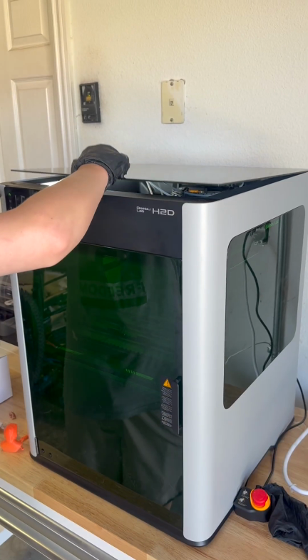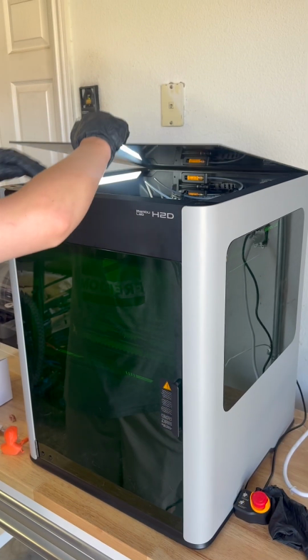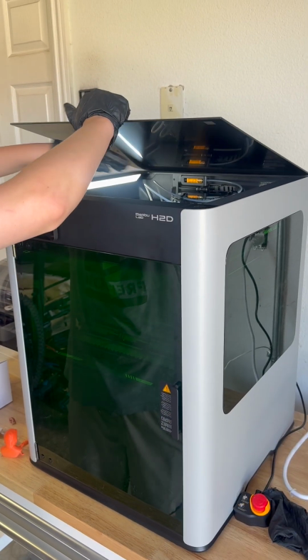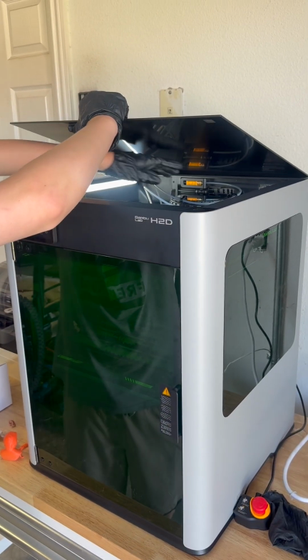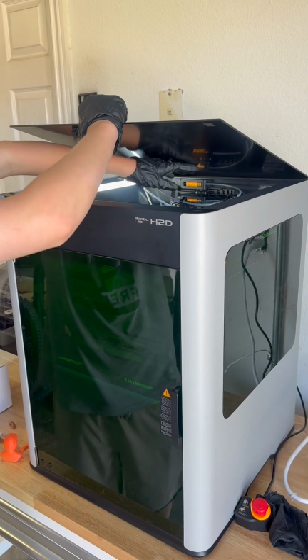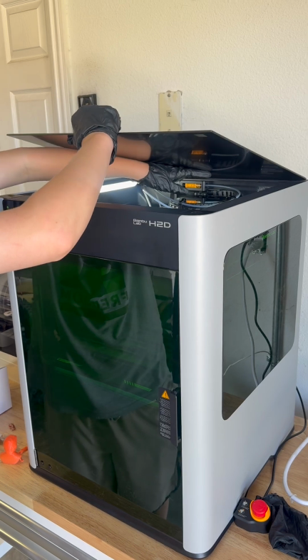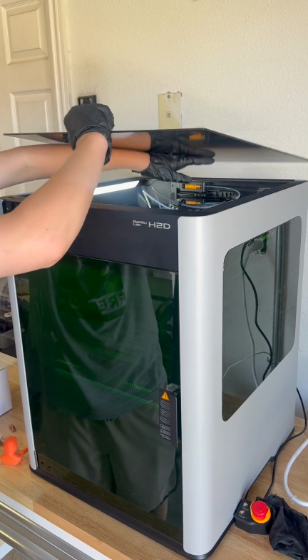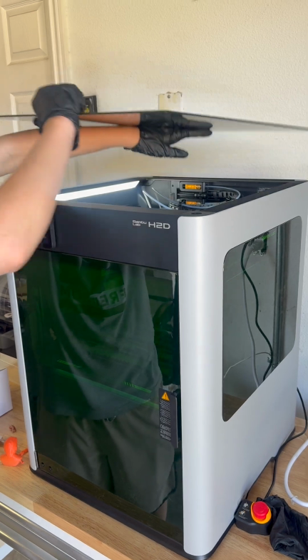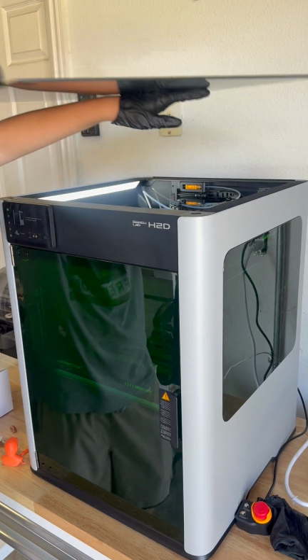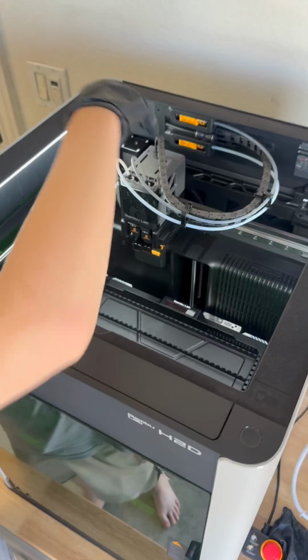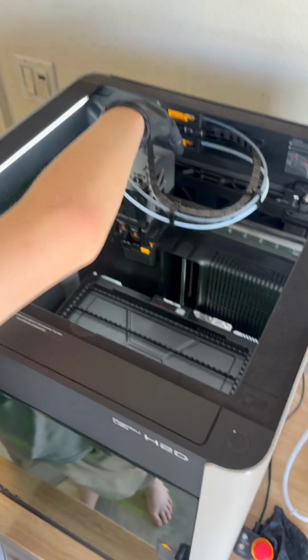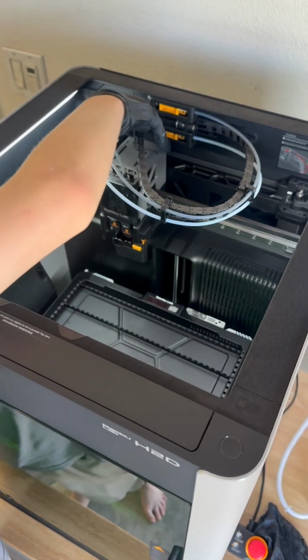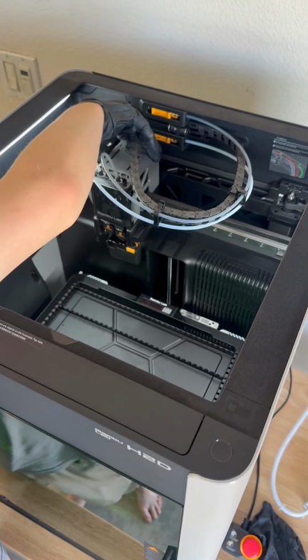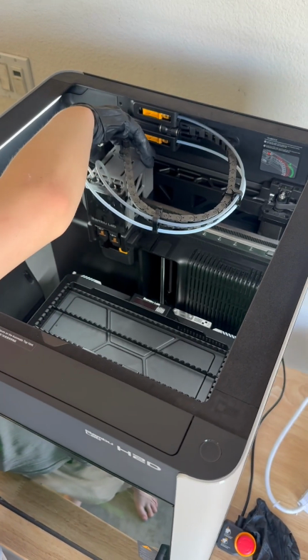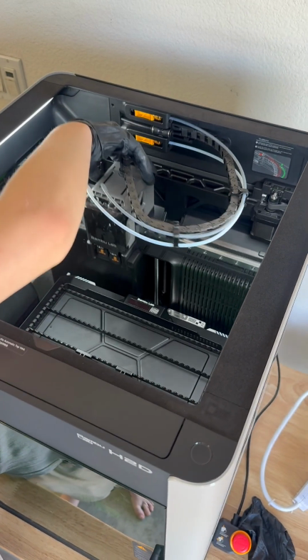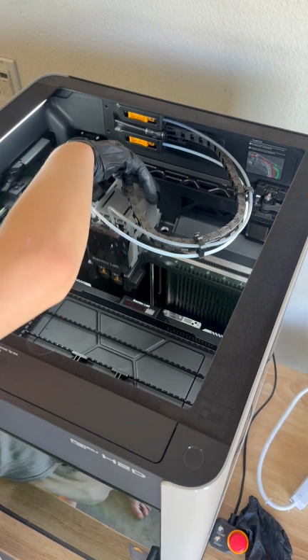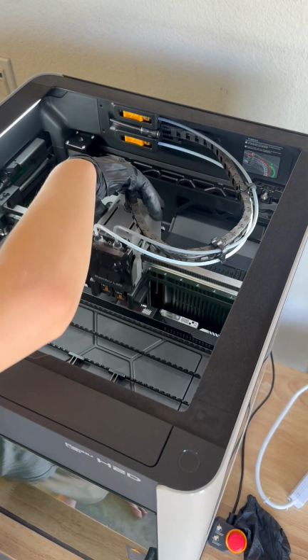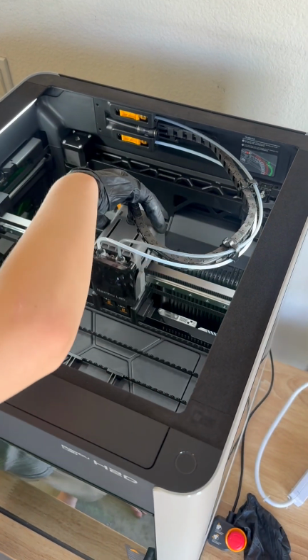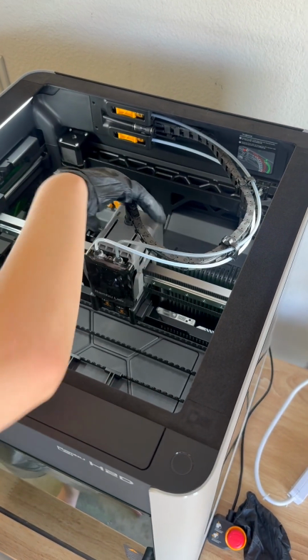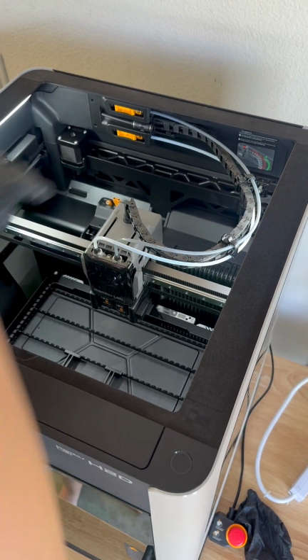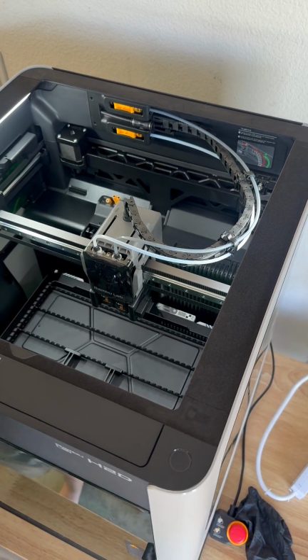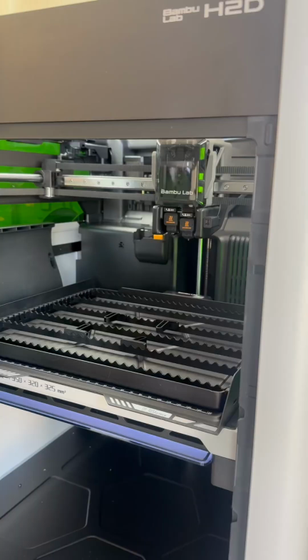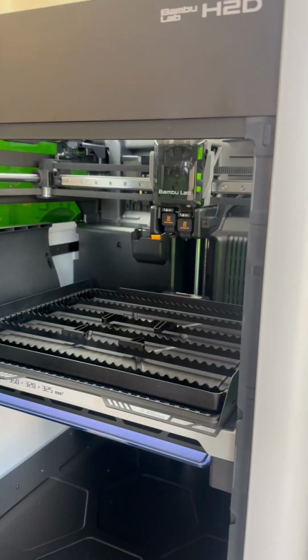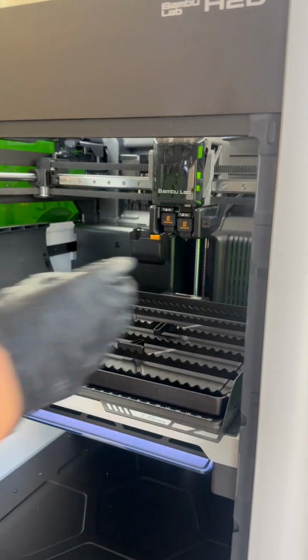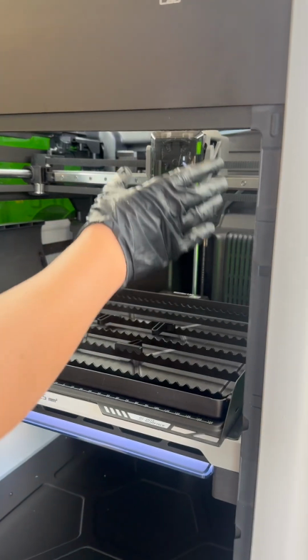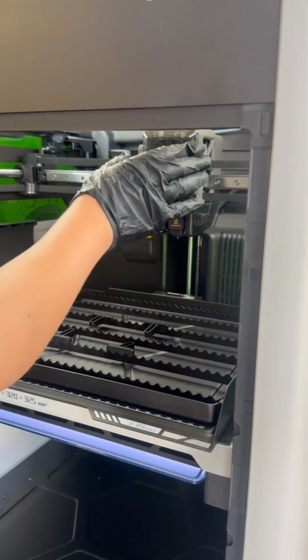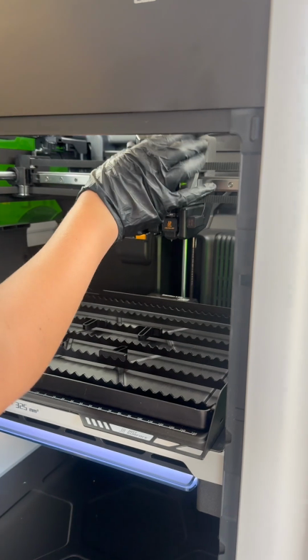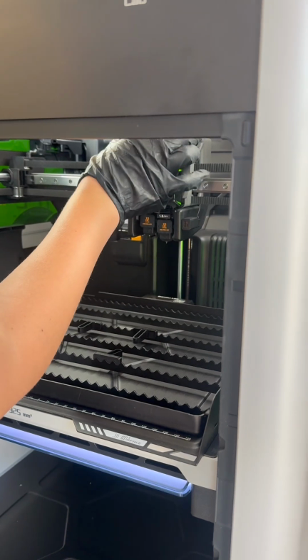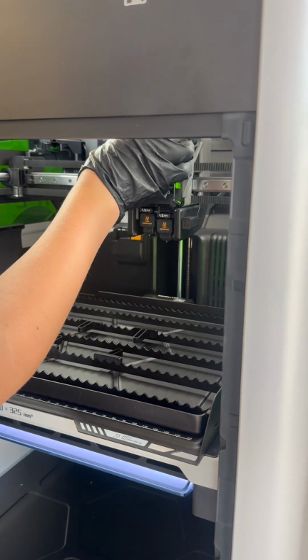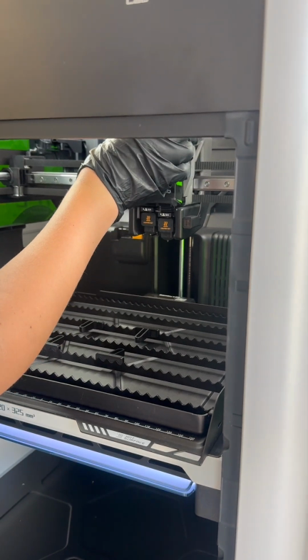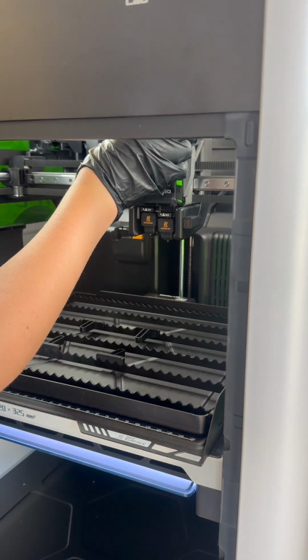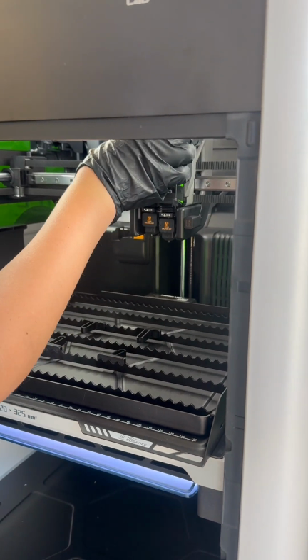Then carefully remove the glass cover for access. Now you will be able to move the printing module into place so you can remove the protective covering. This is where you will mount your laser module.